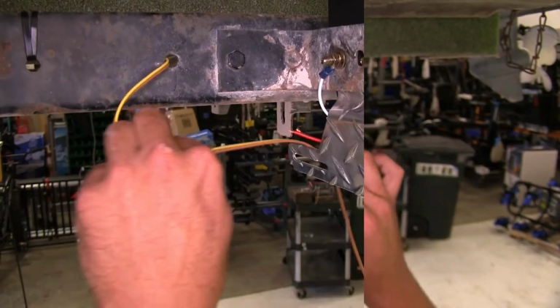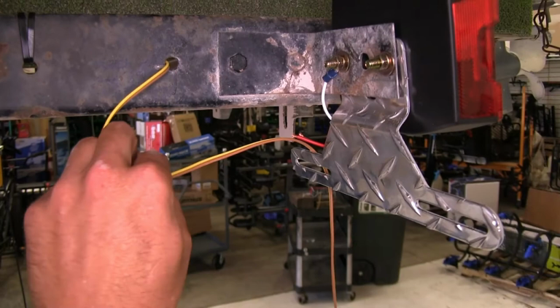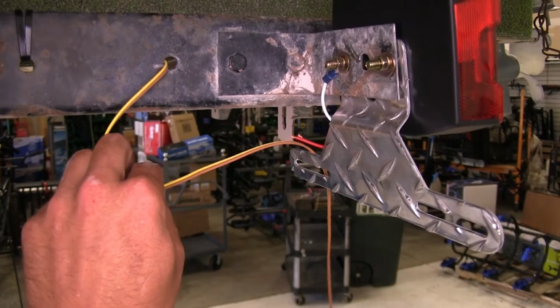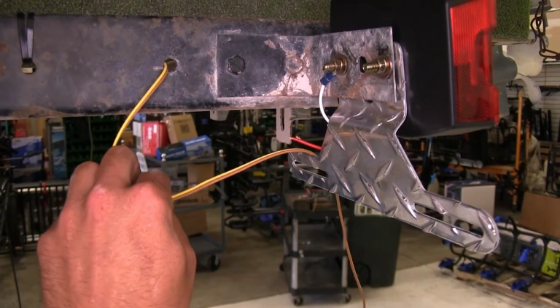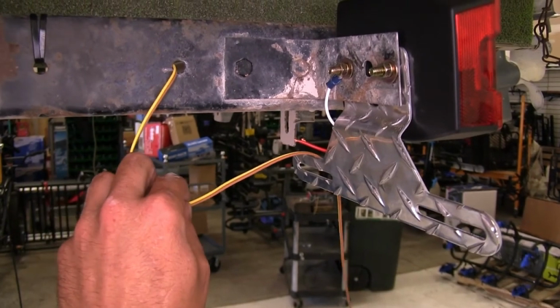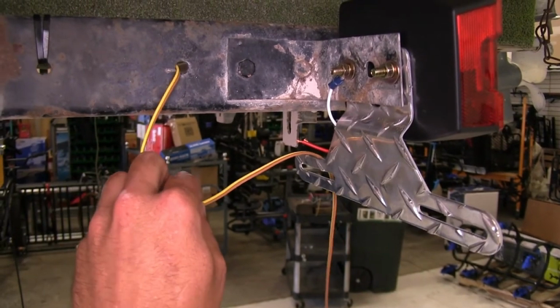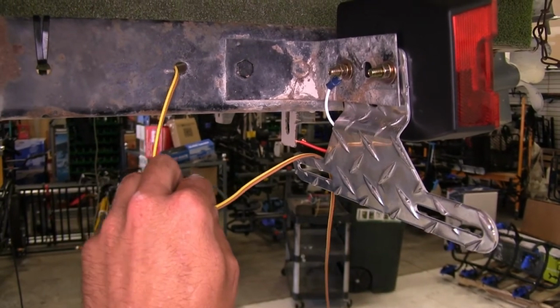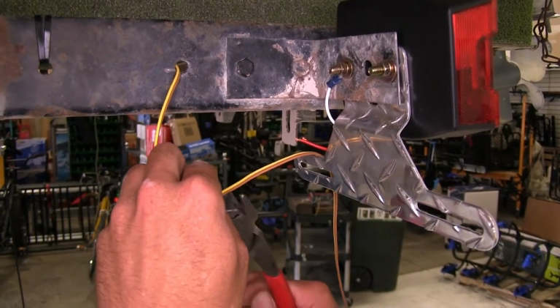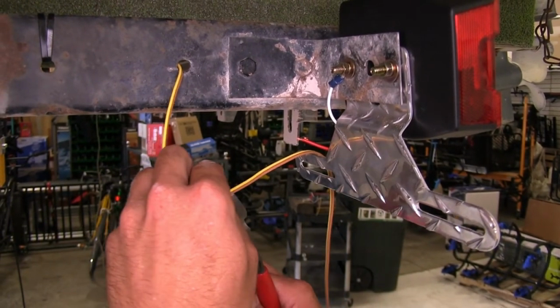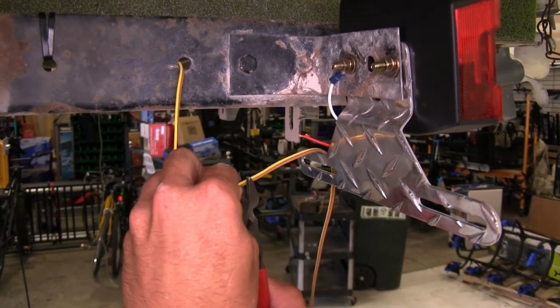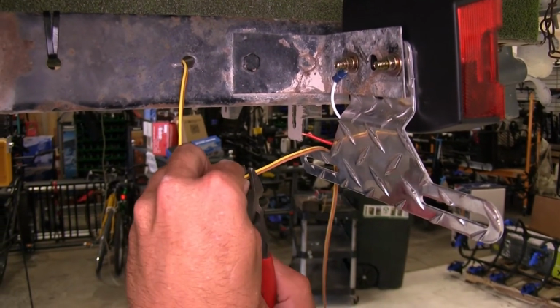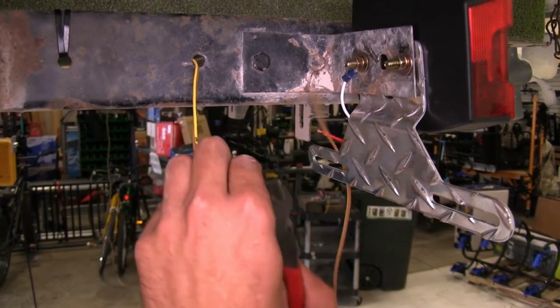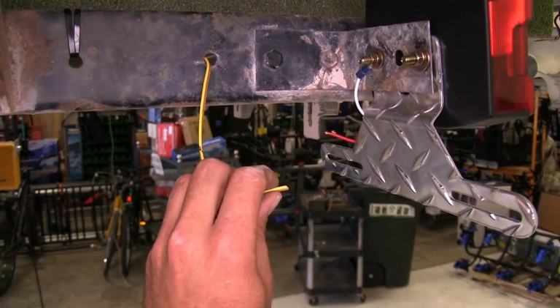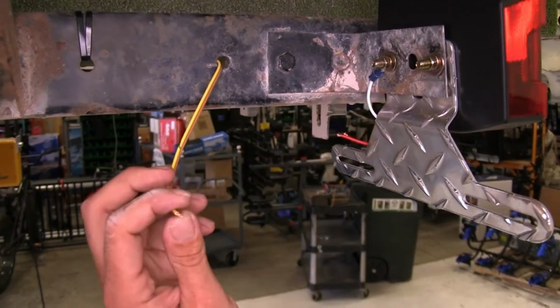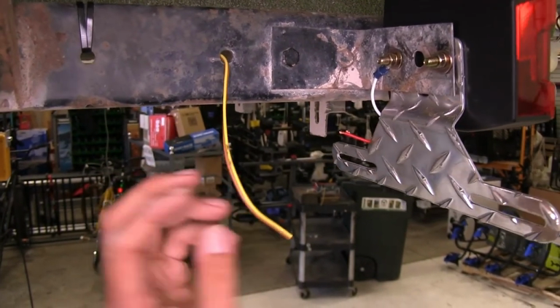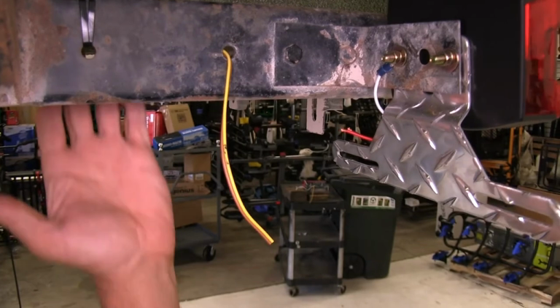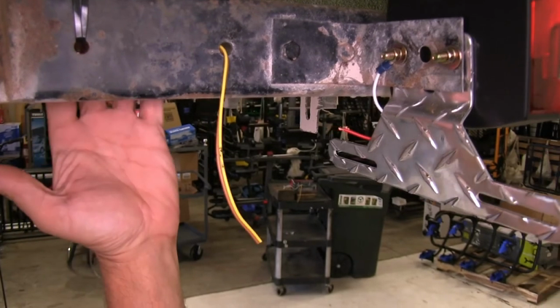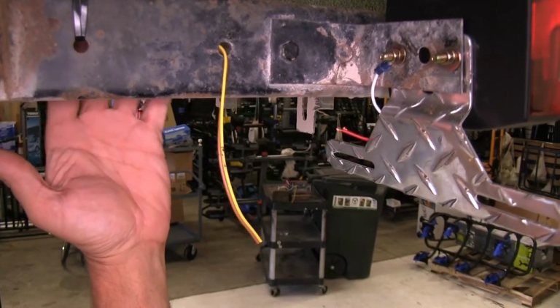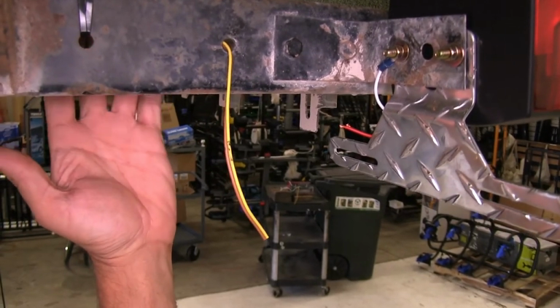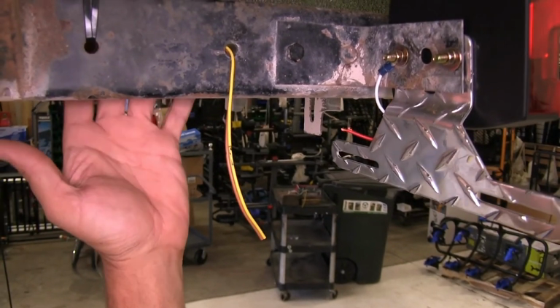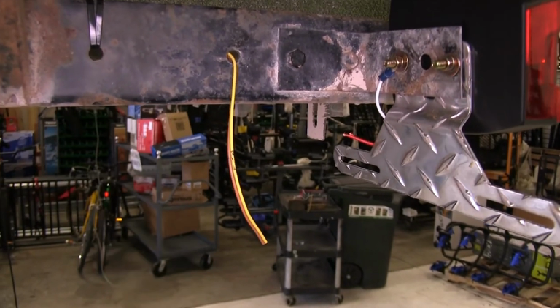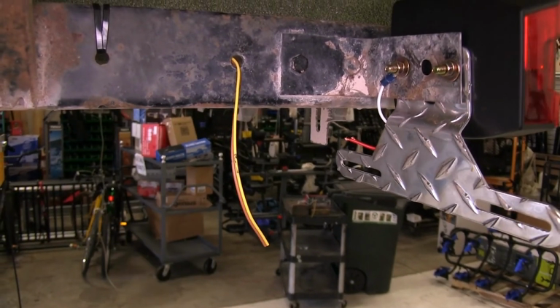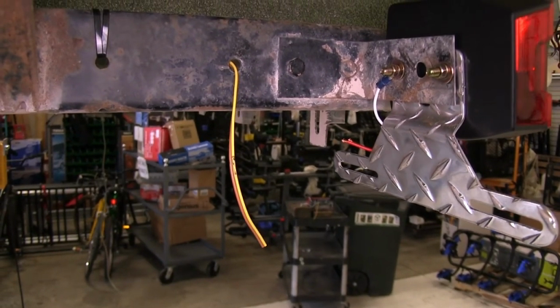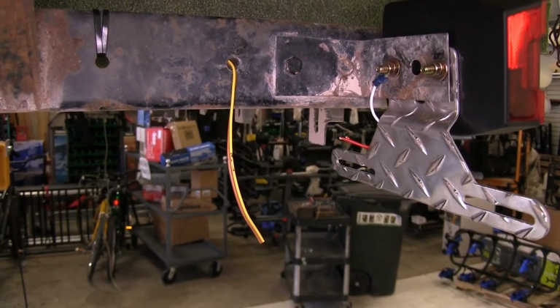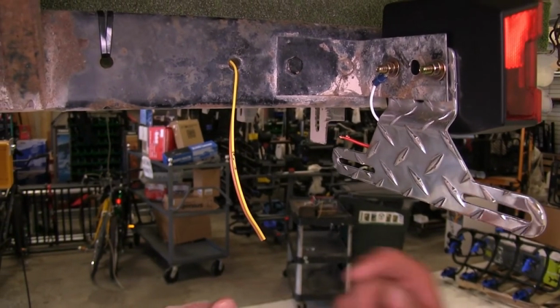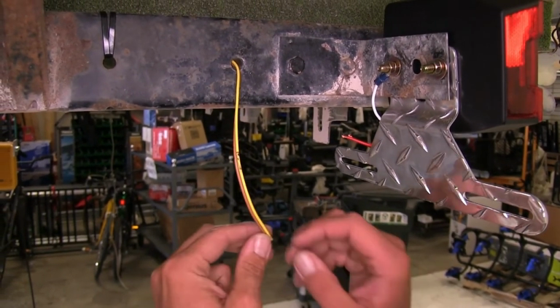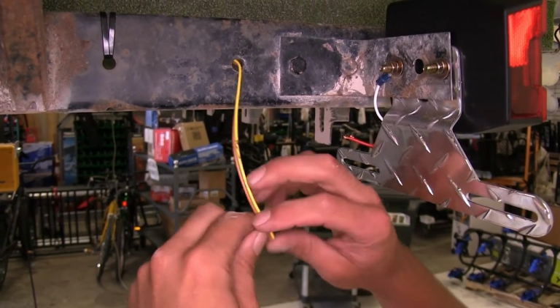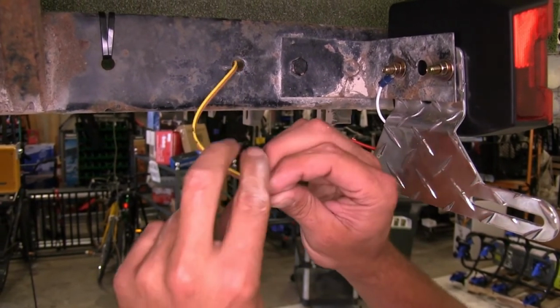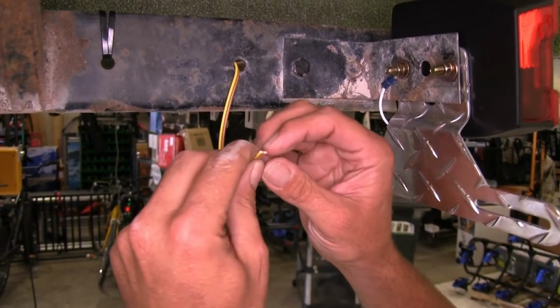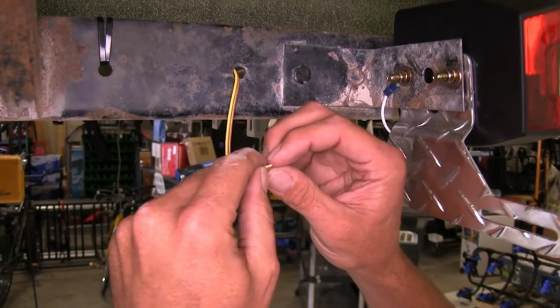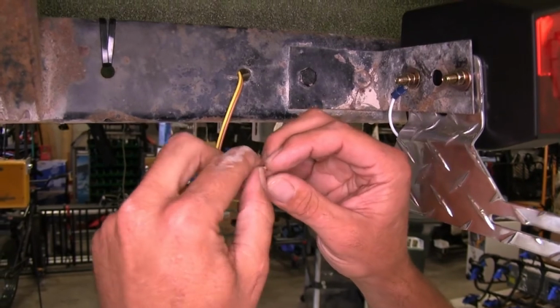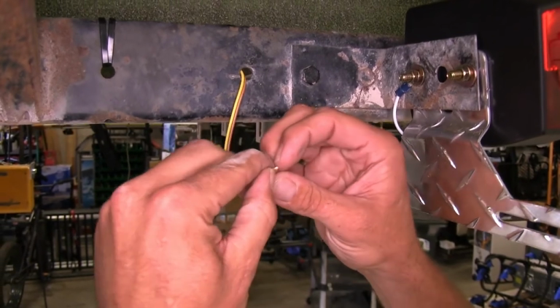Now we can trim off our trailer wire there — you want to give yourself a little bit of slack. I also like storing some back here on this back side, so if you have too much, just get it tucked in there and zip tie it up and out of the way.